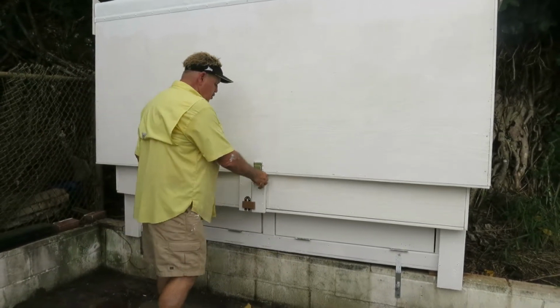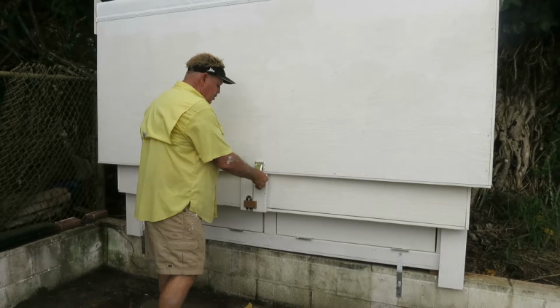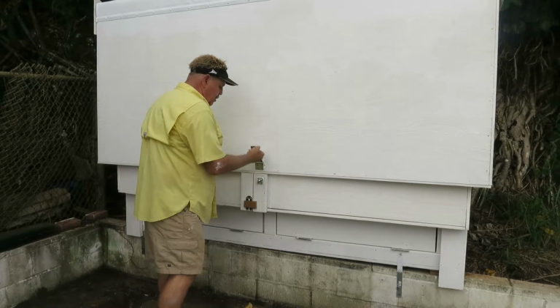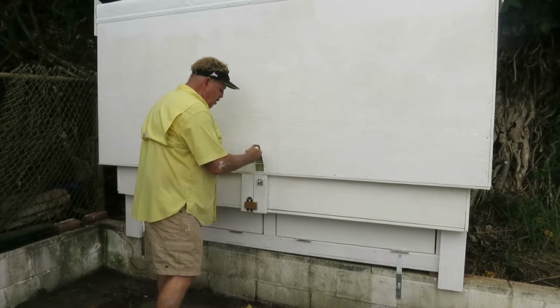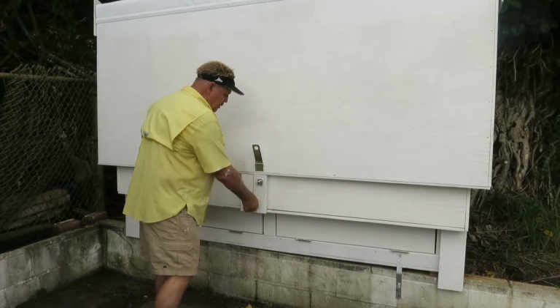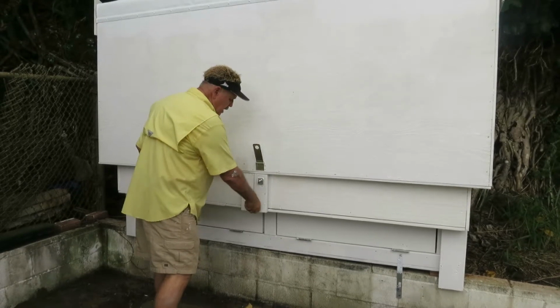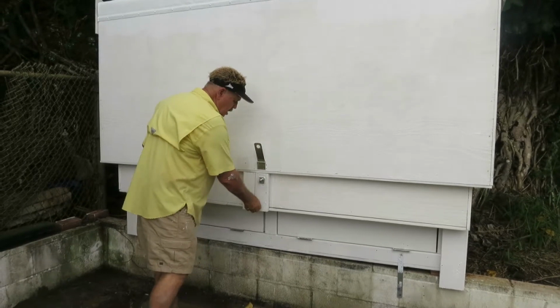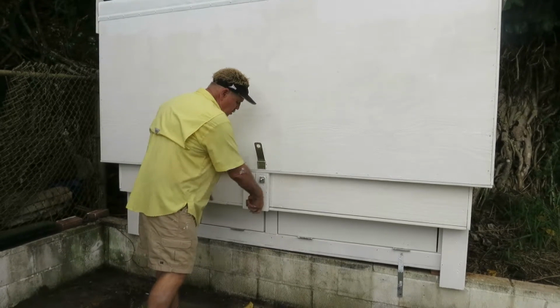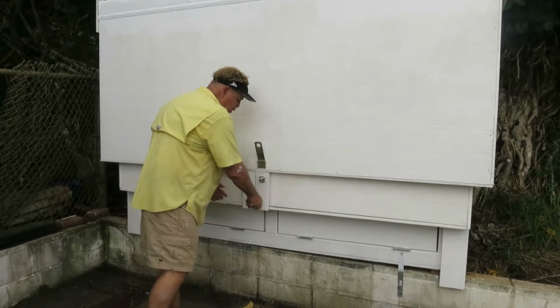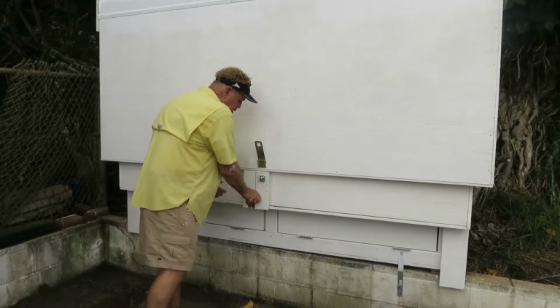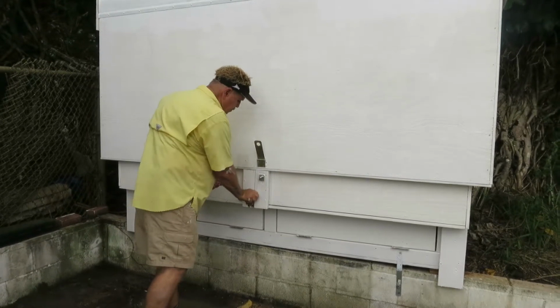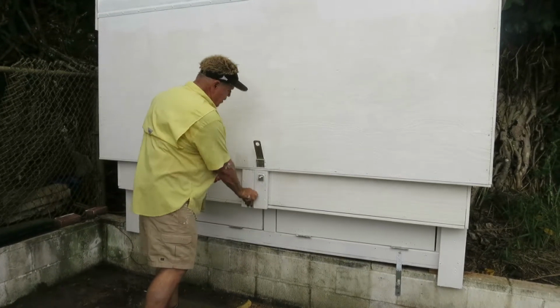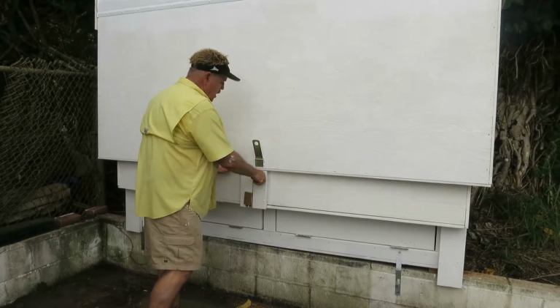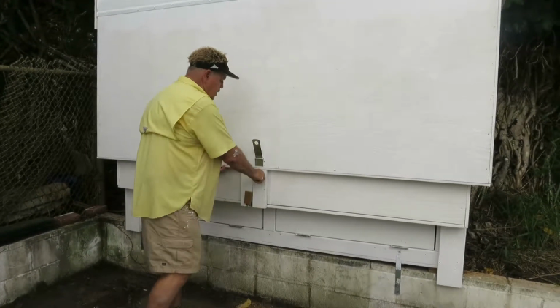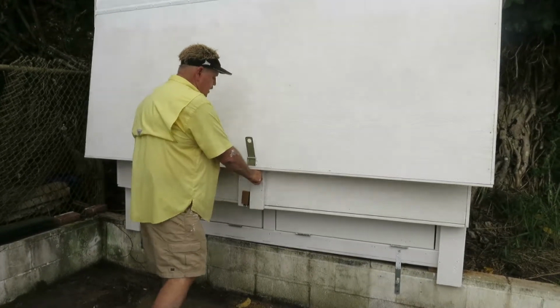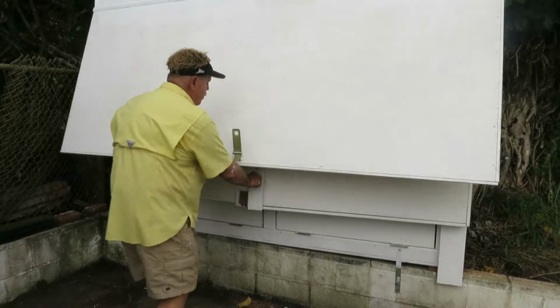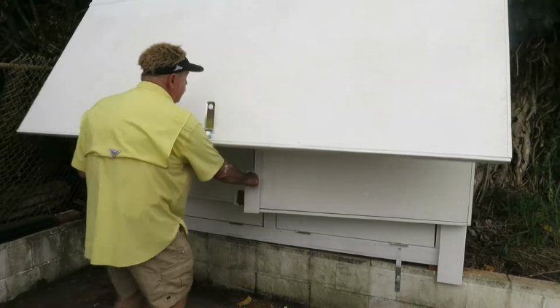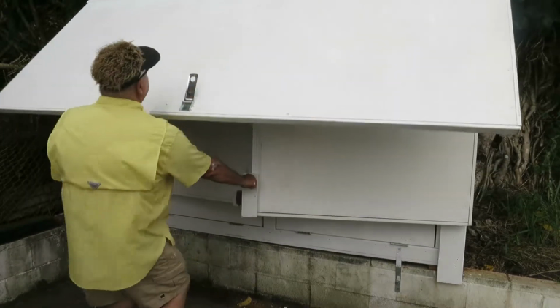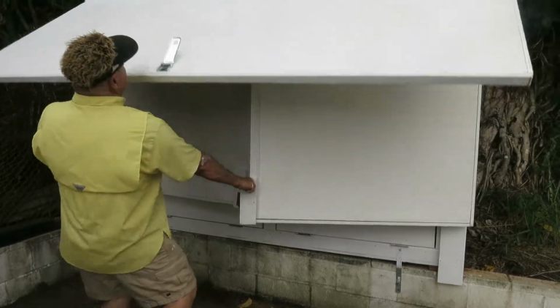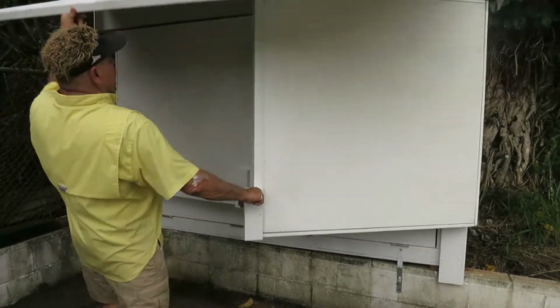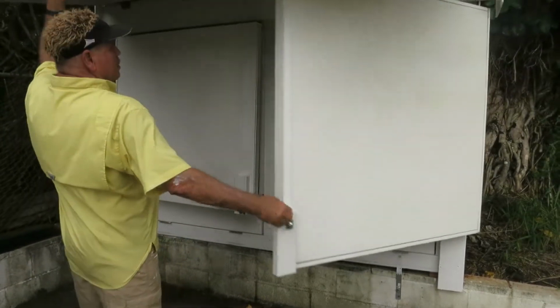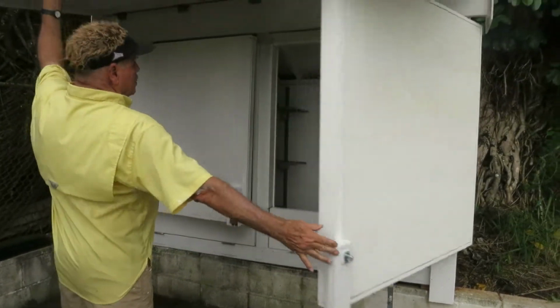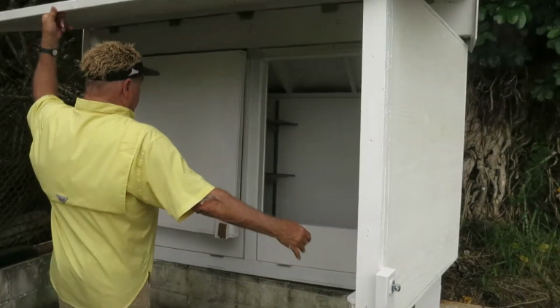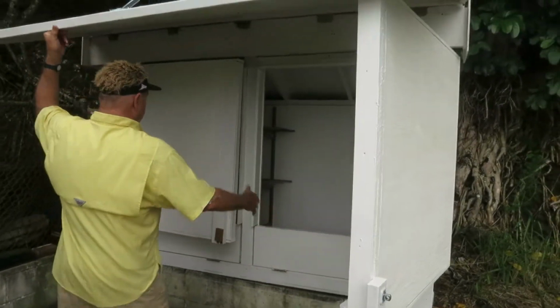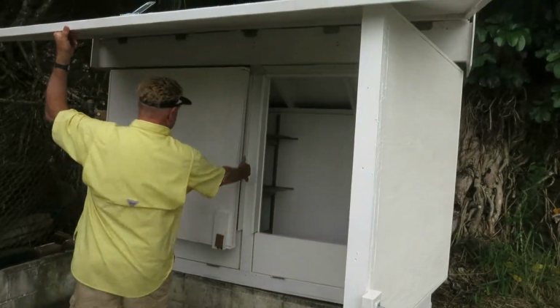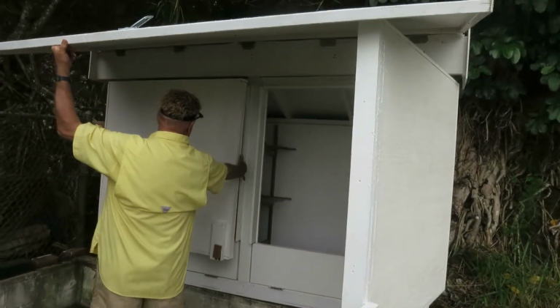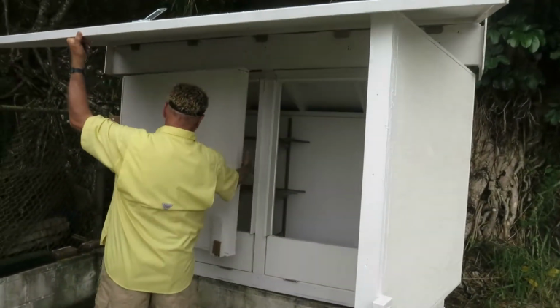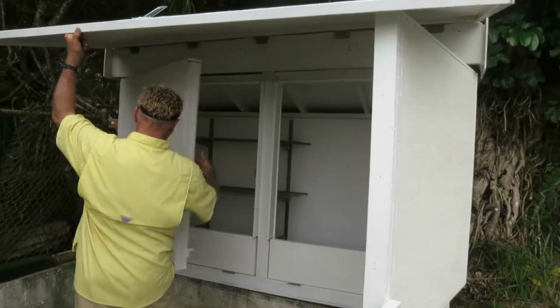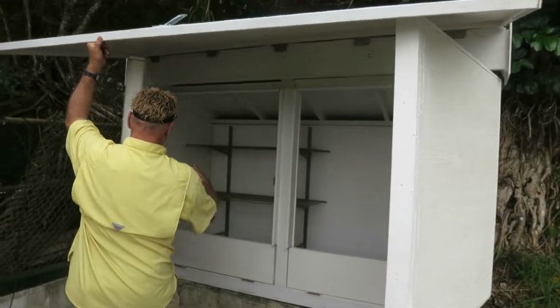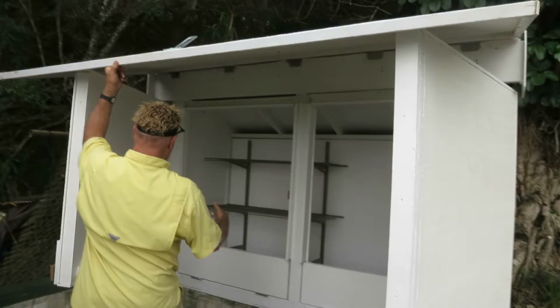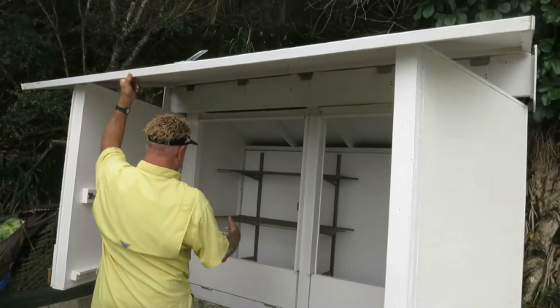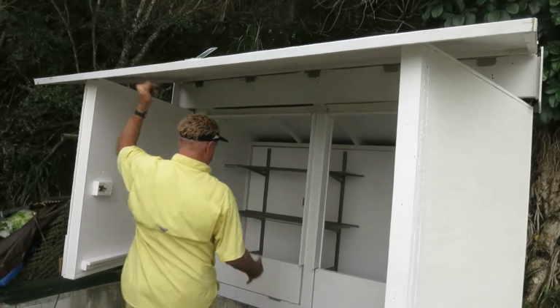To do this you simply open up the lock, undo the twist here and this lets it swing free here and this one swing free there.